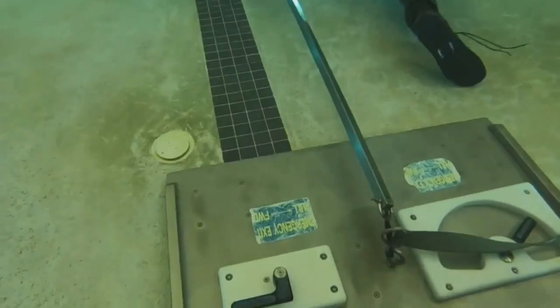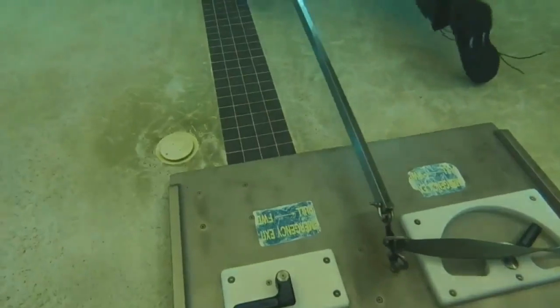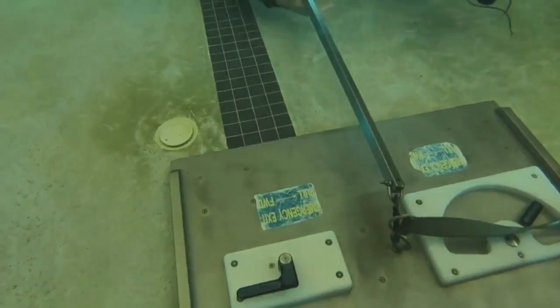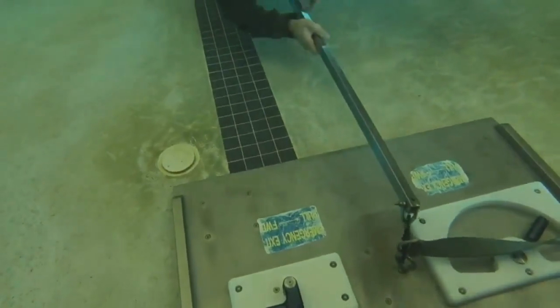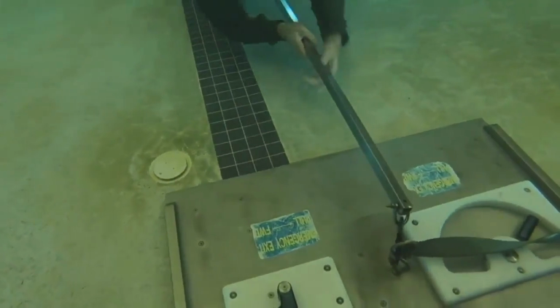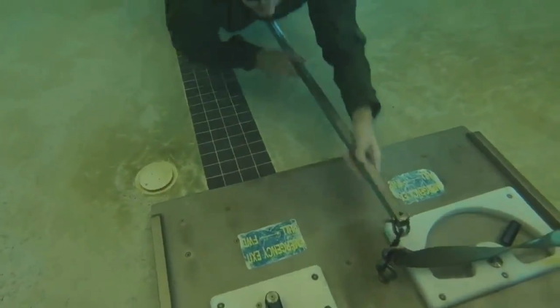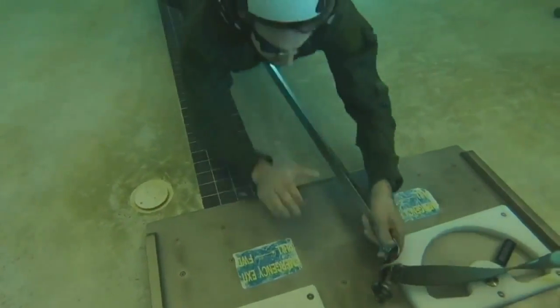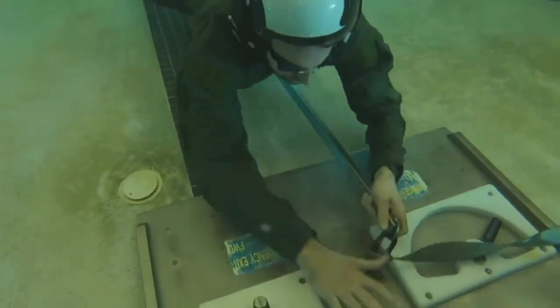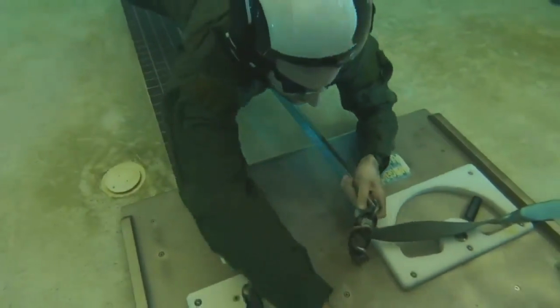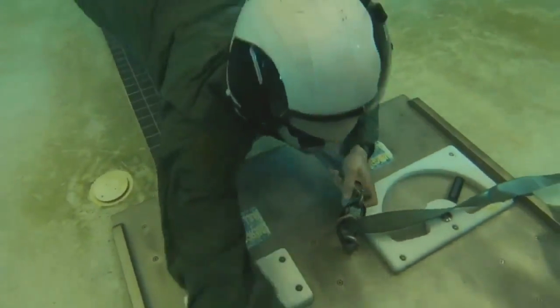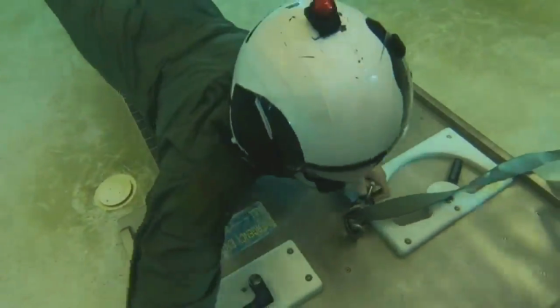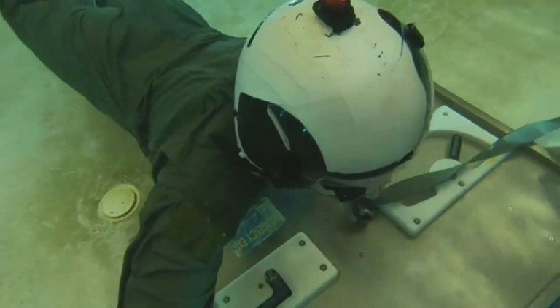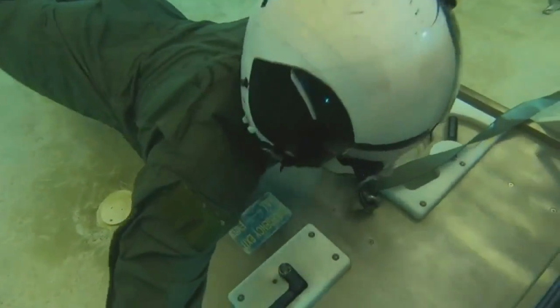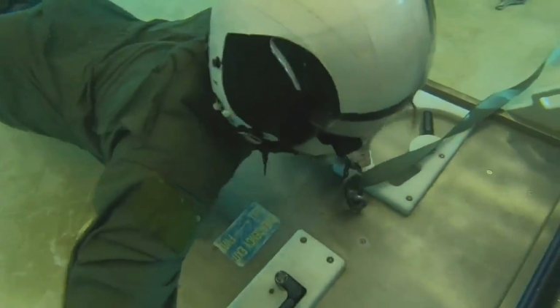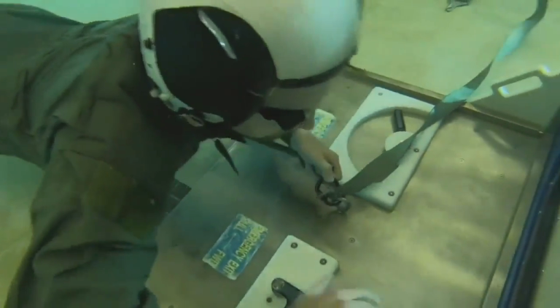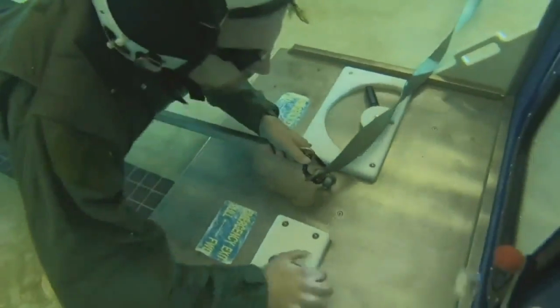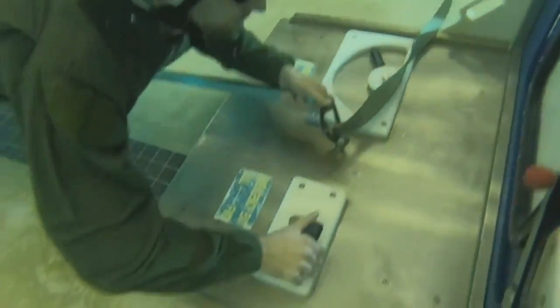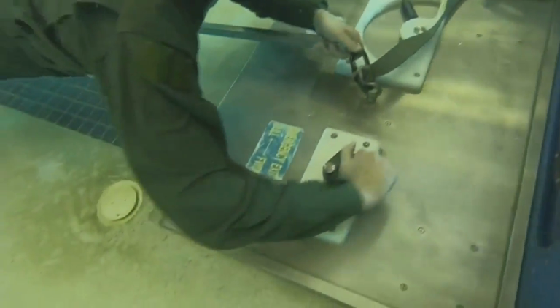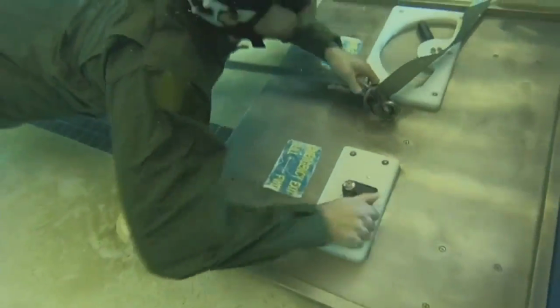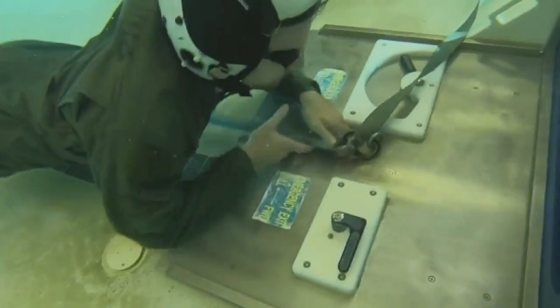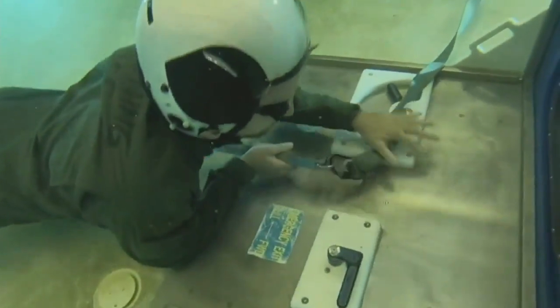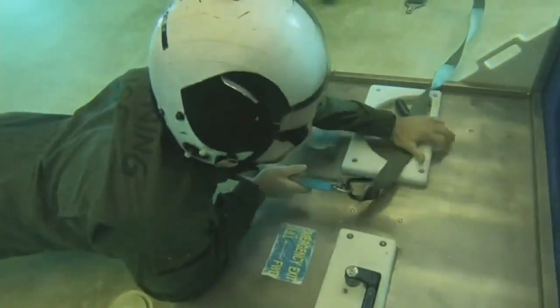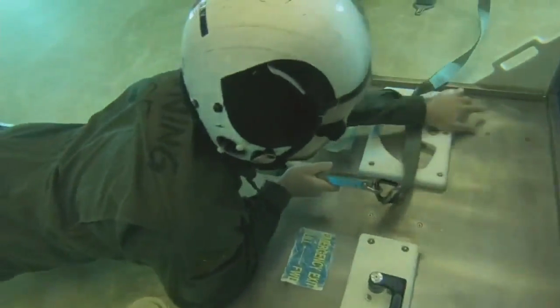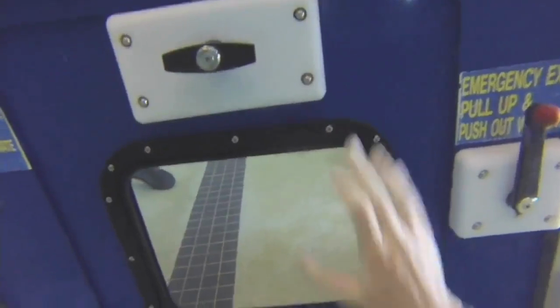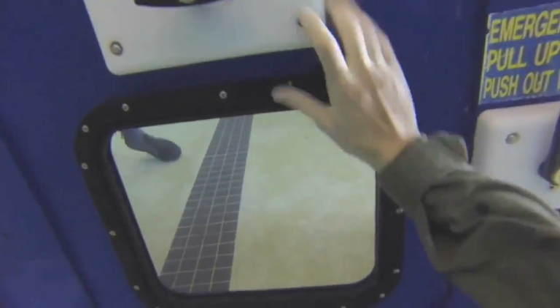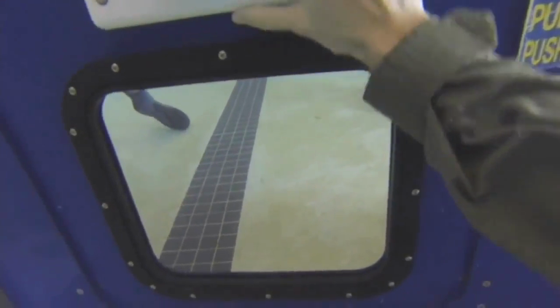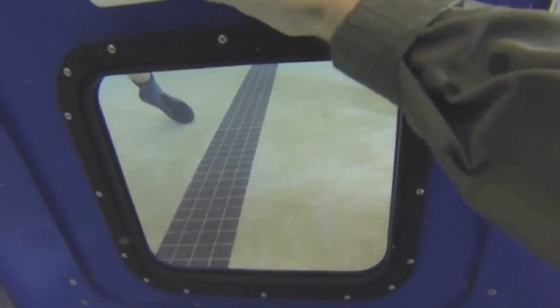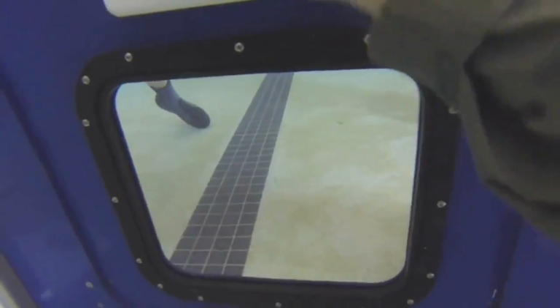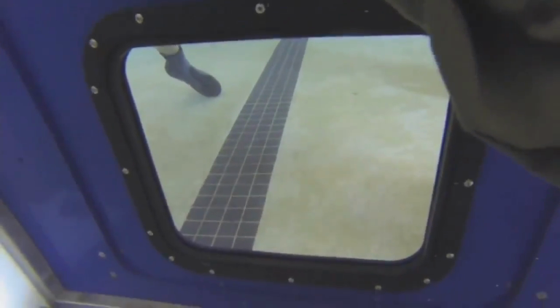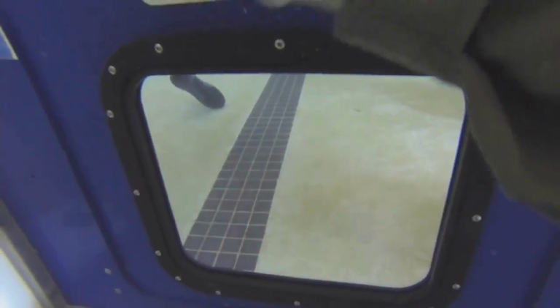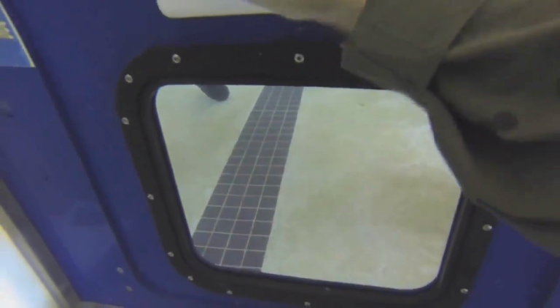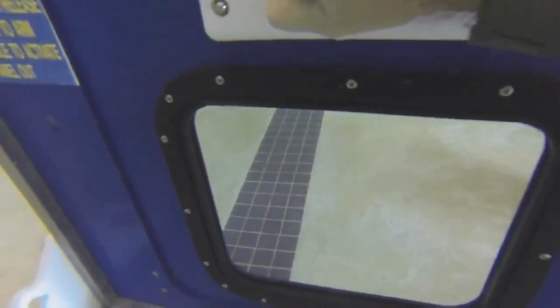The second time, the blackout goggles put you in a nighttime element, forcing a sailor to feel their way through the aircraft. Again, it's designed to prevent you from panicking.